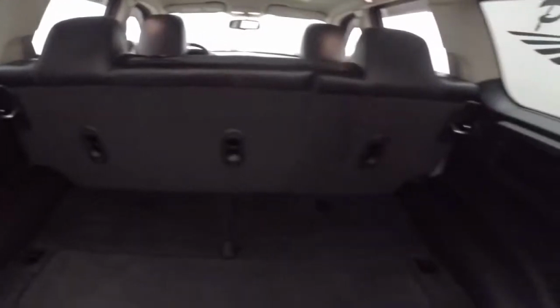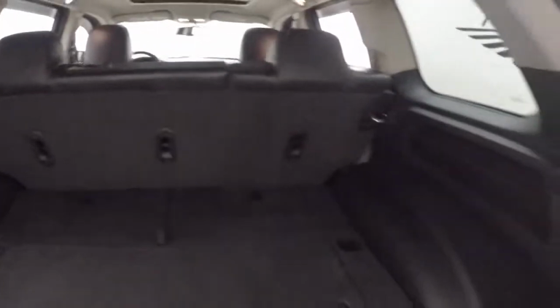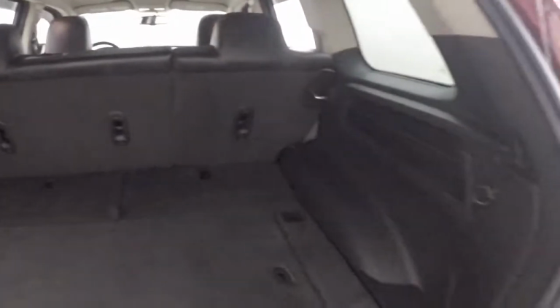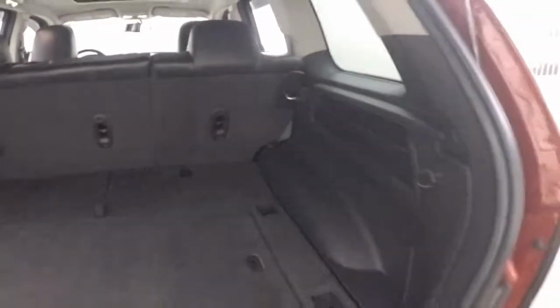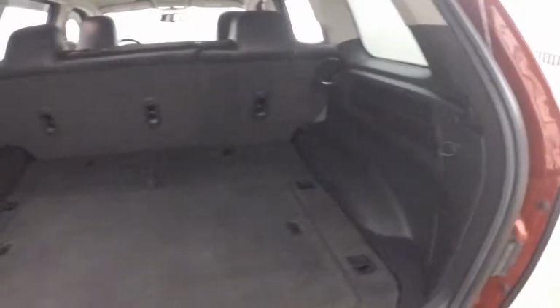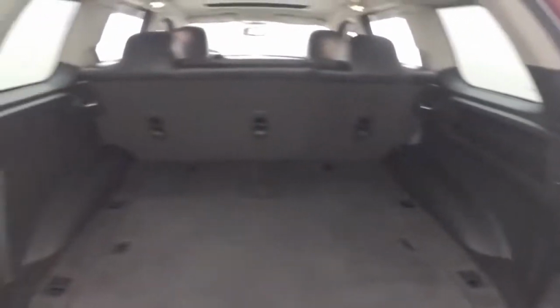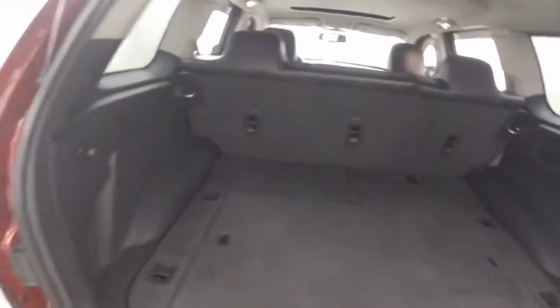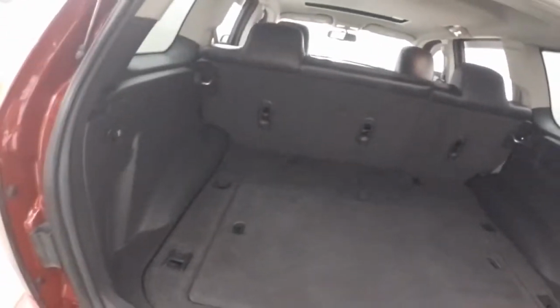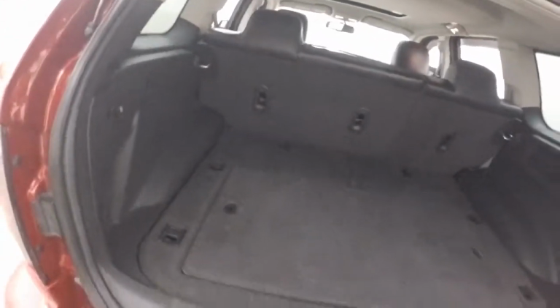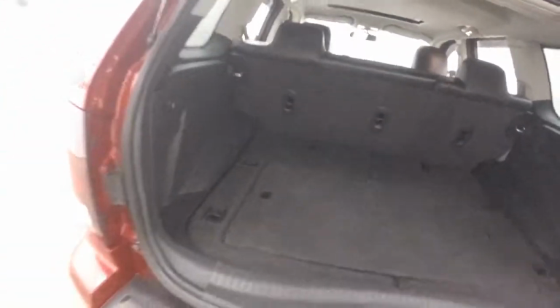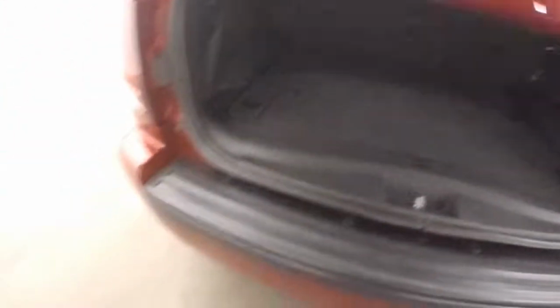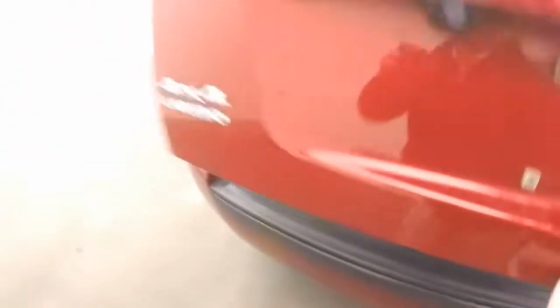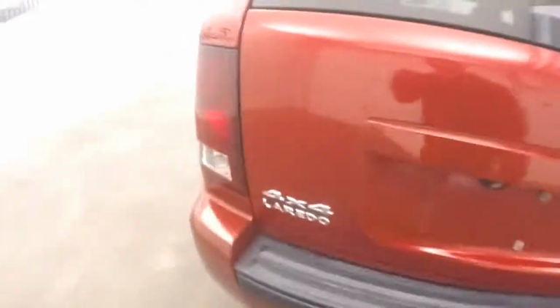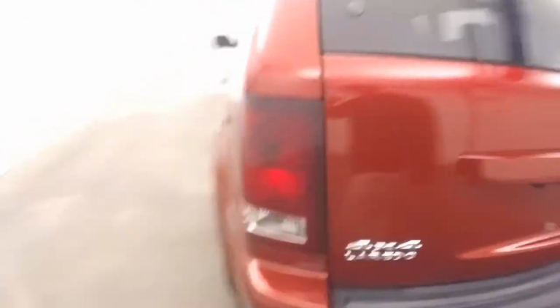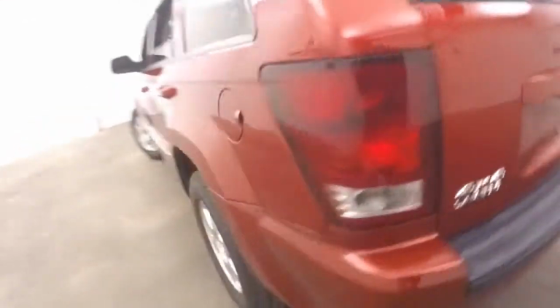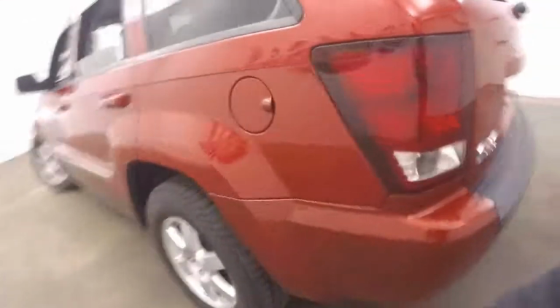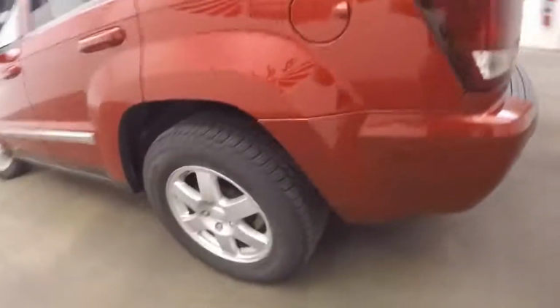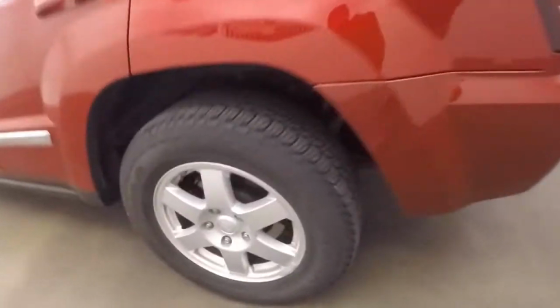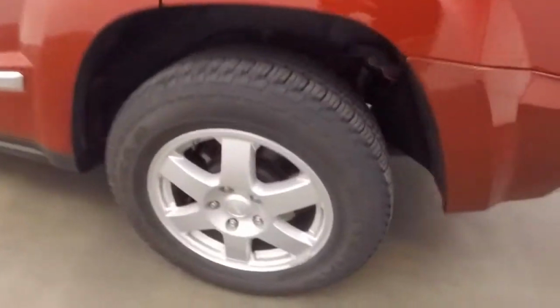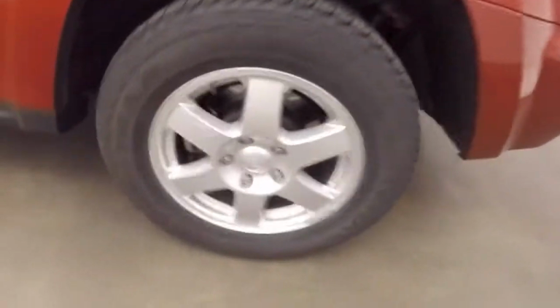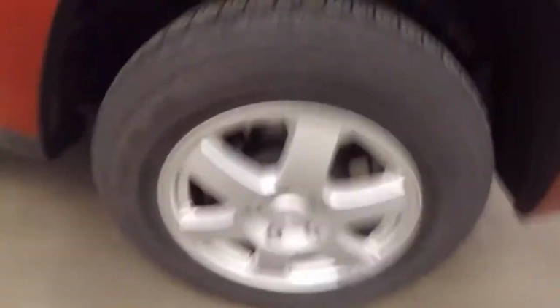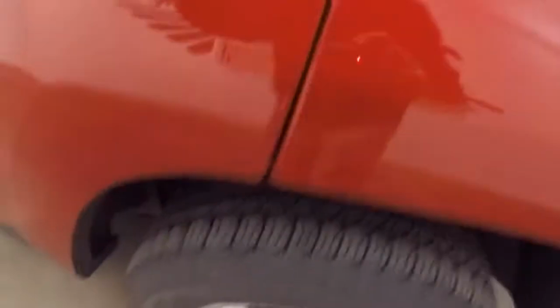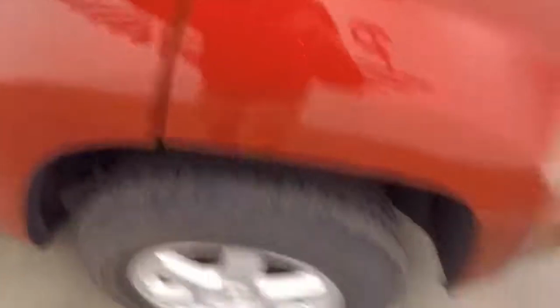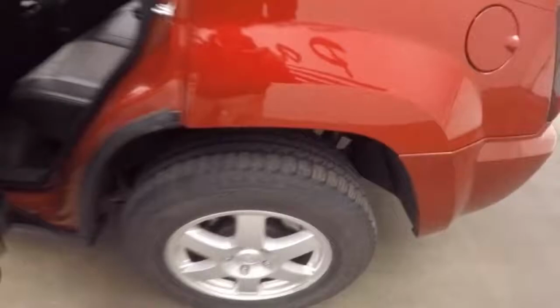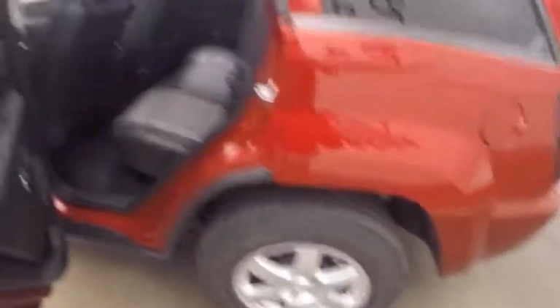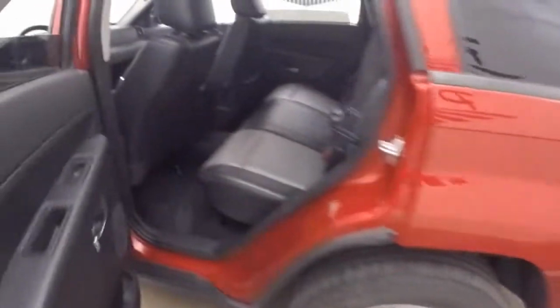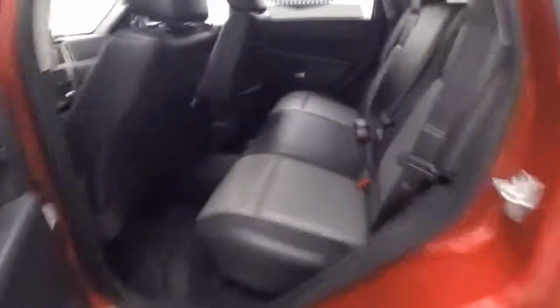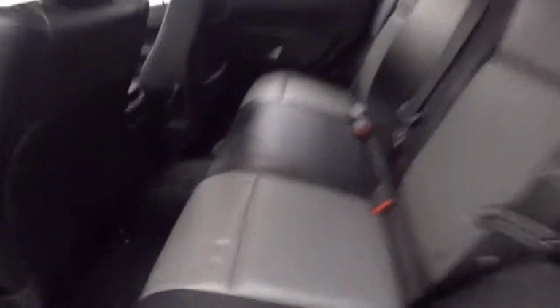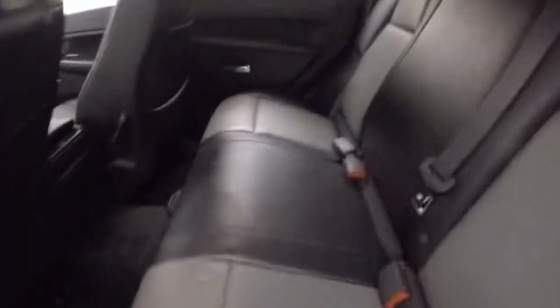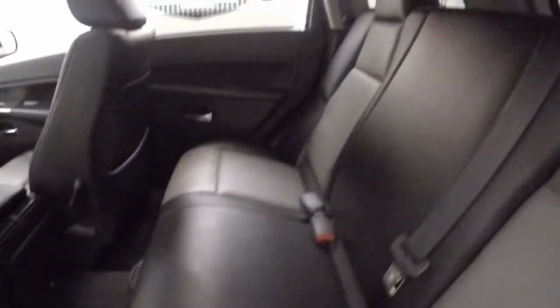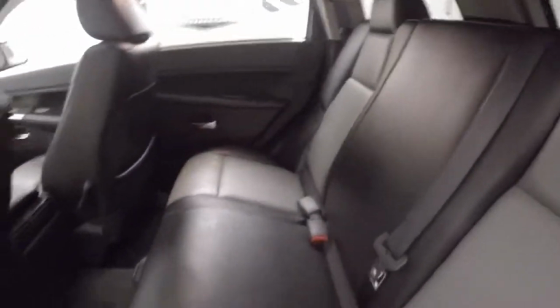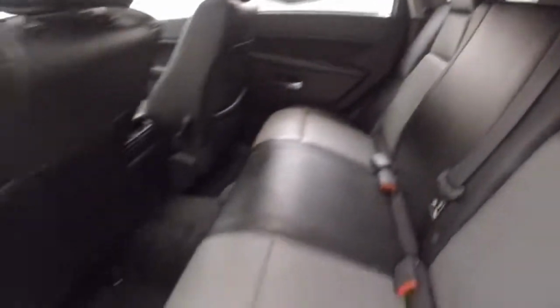Tons of cargo space. Interior's in great shape.